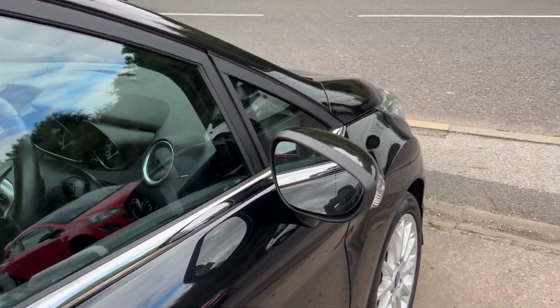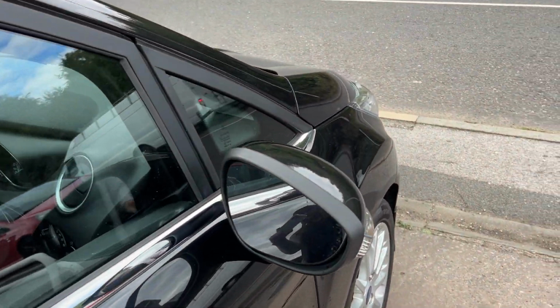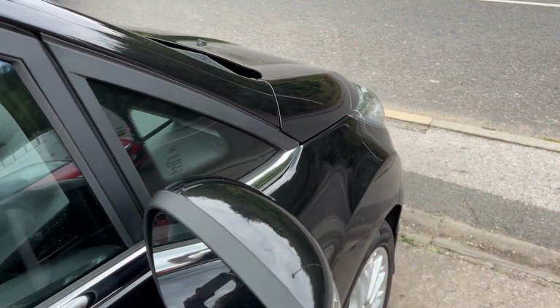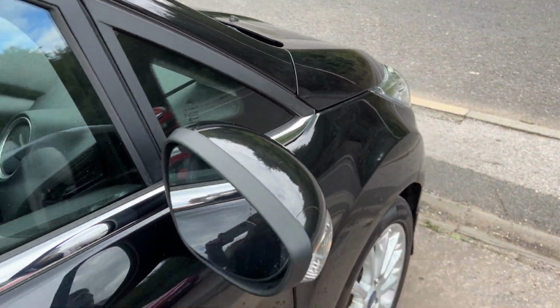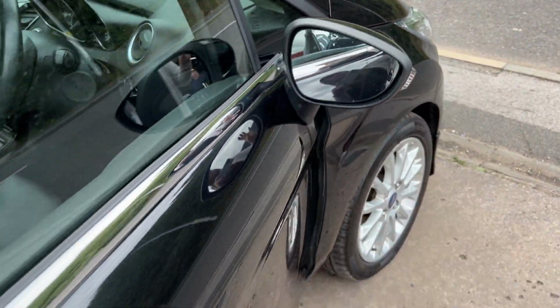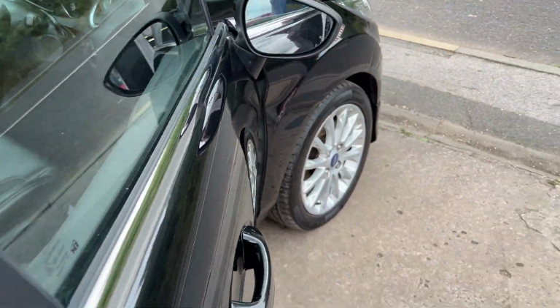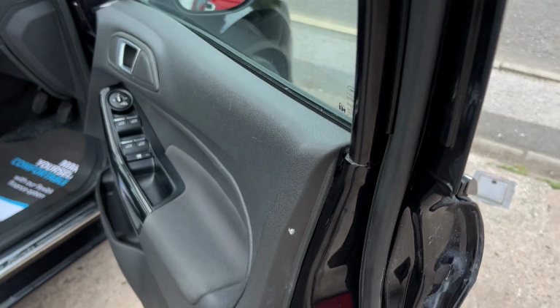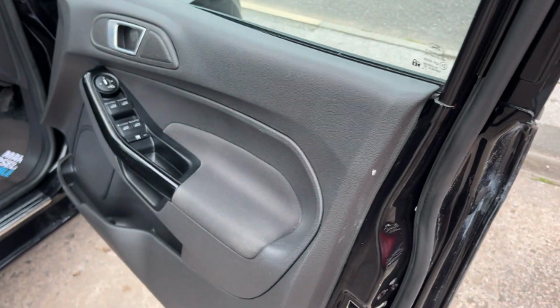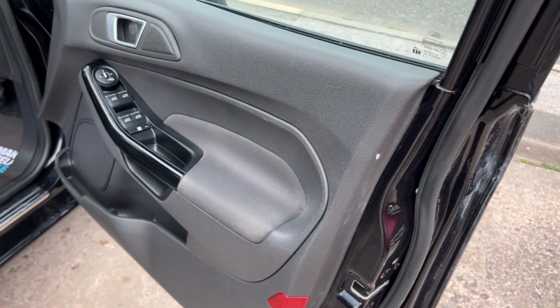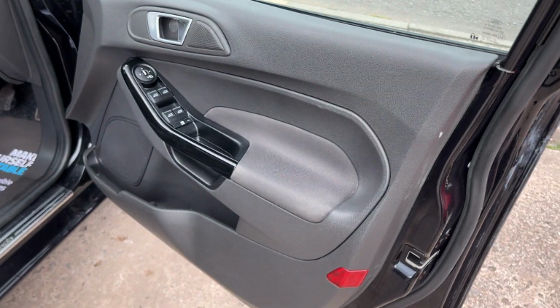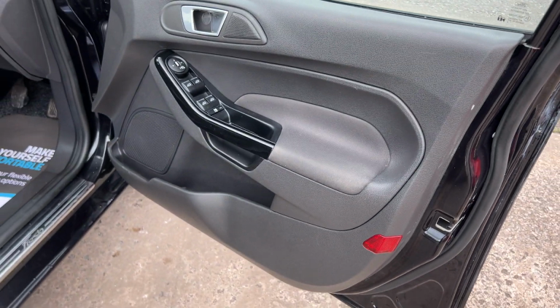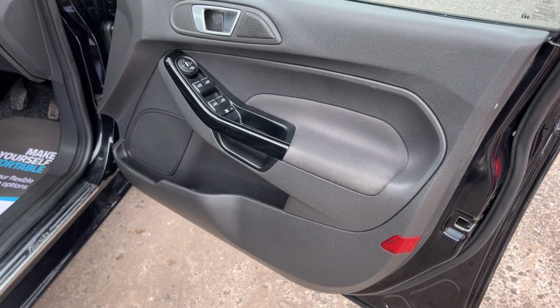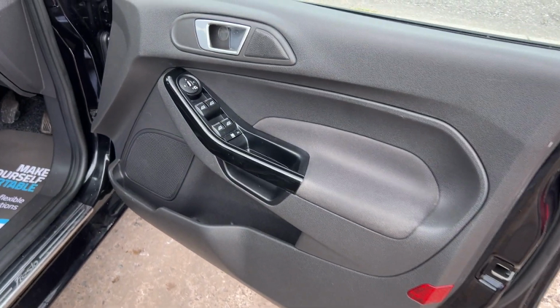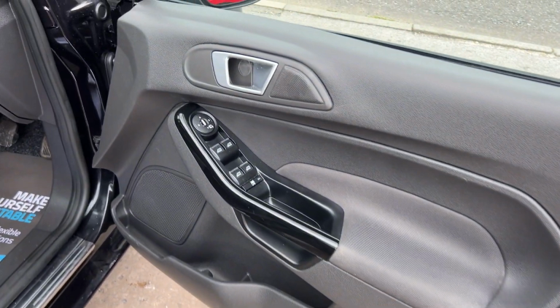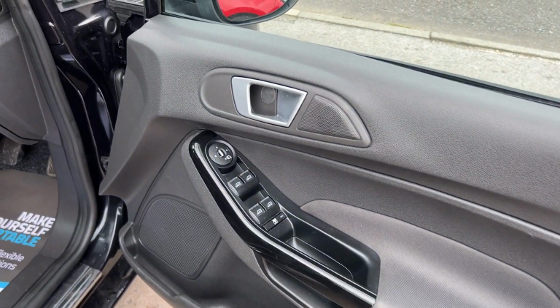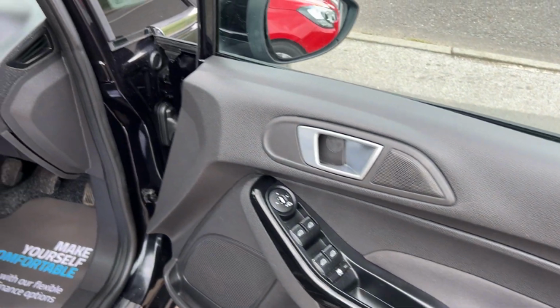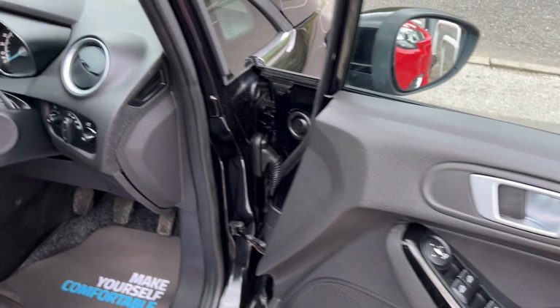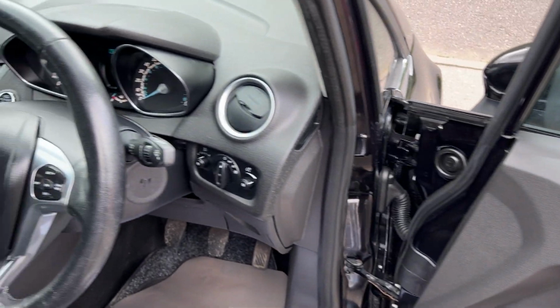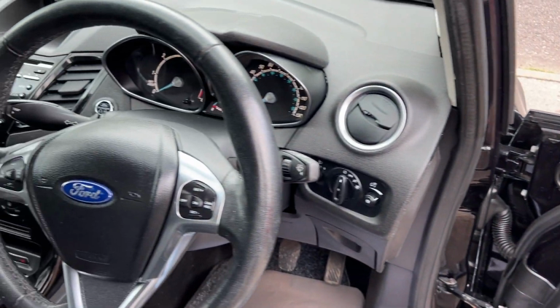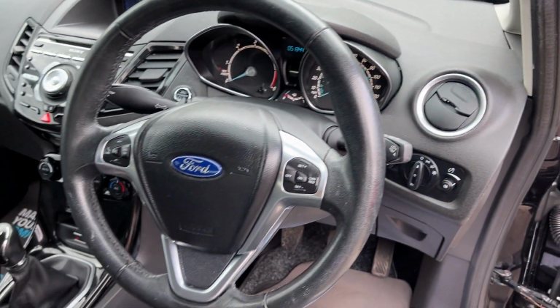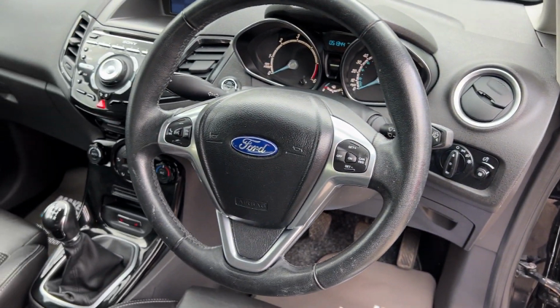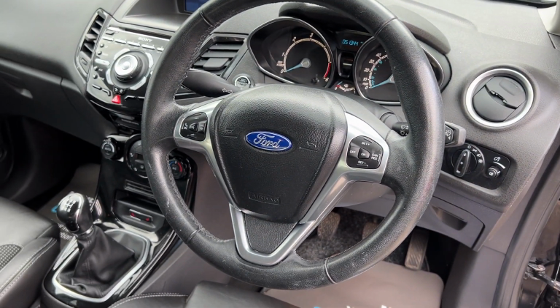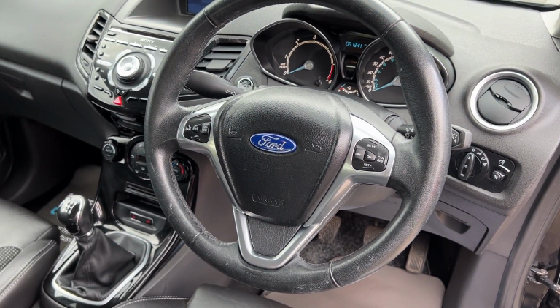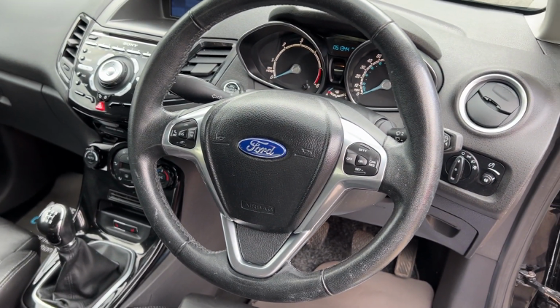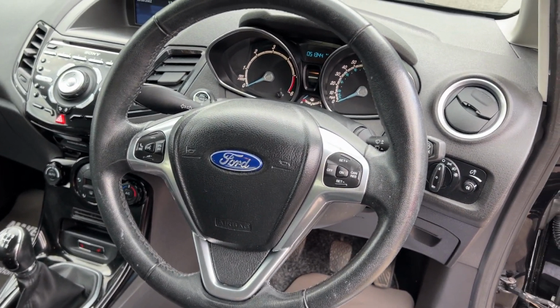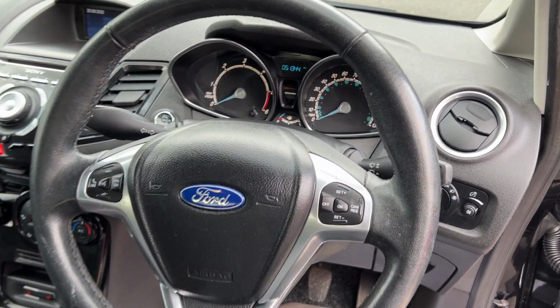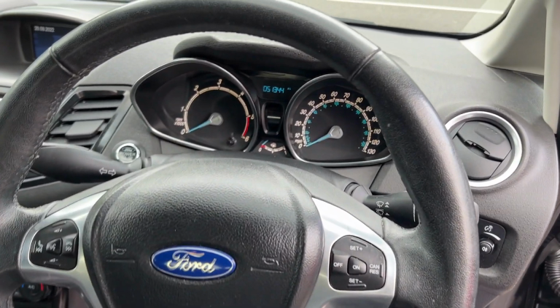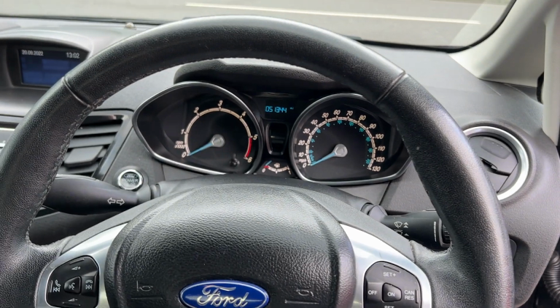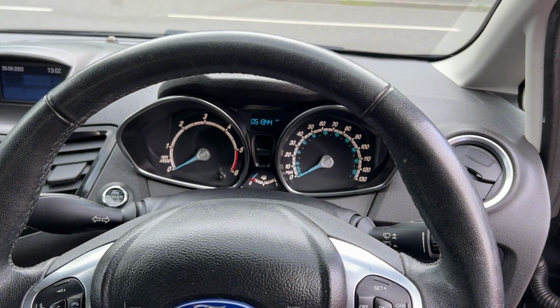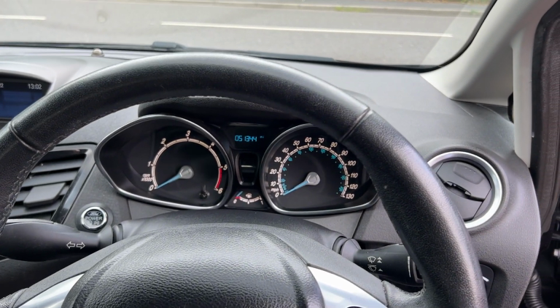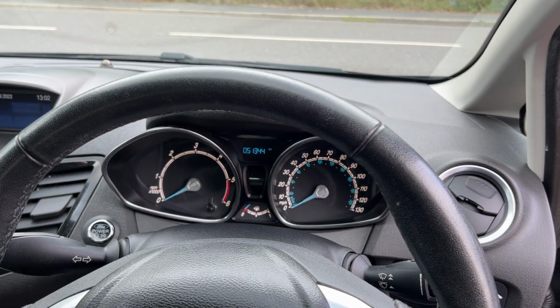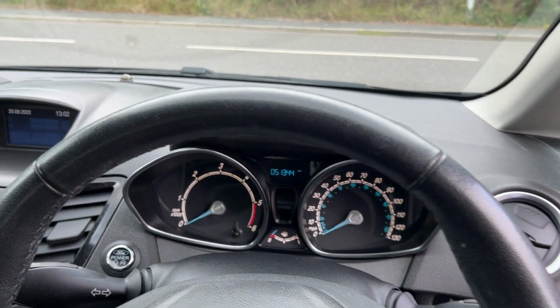I'll show you inside. Inside the car you can see electric windows and mirrors, radio controls on the steering wheel, cruise control, and the car is down to 51,300 miles.